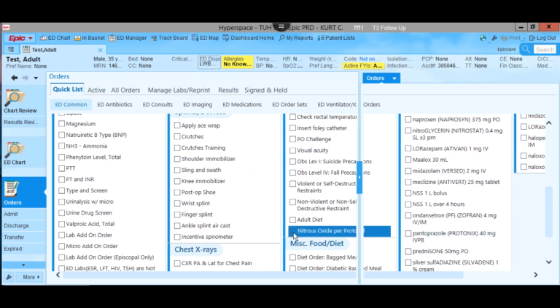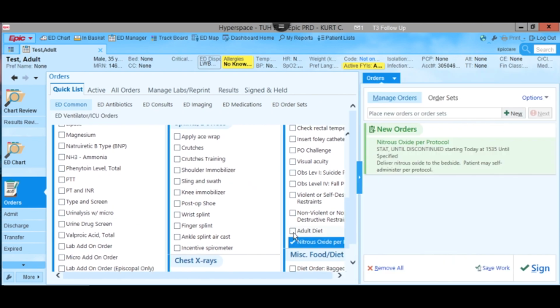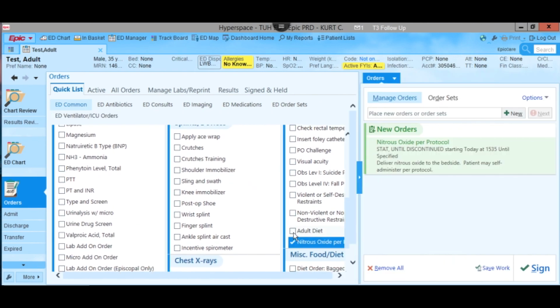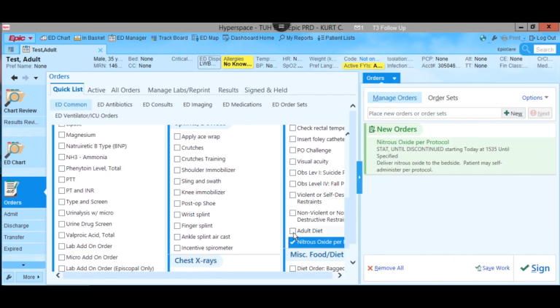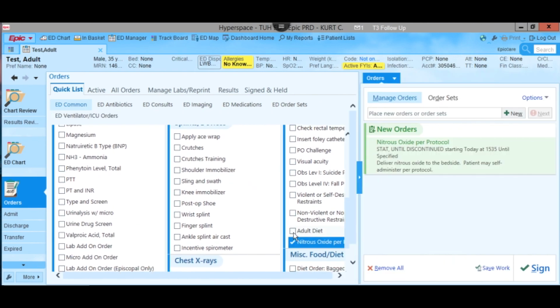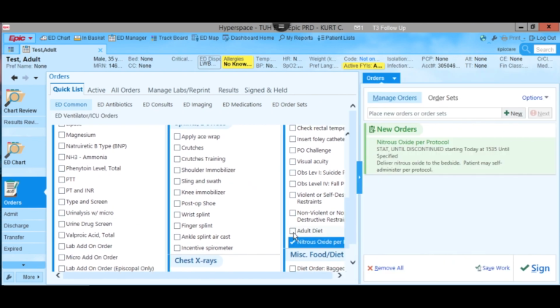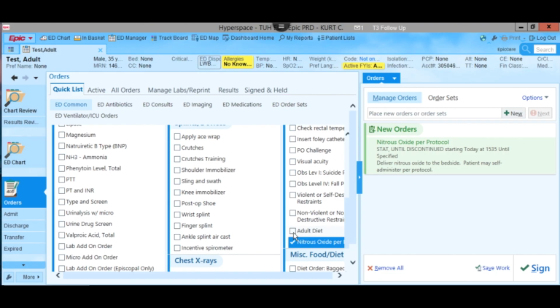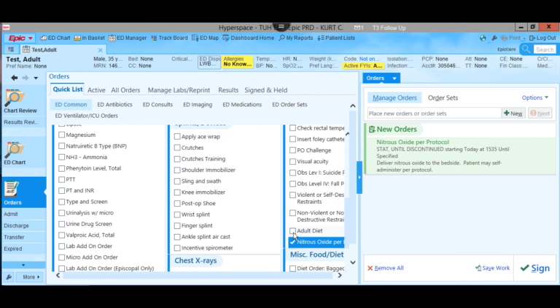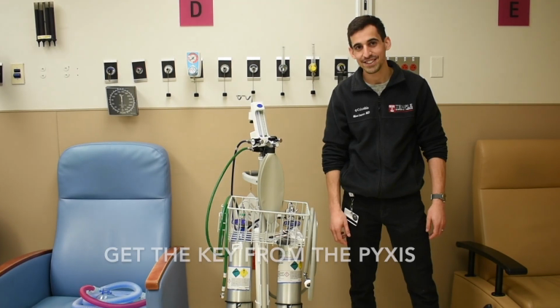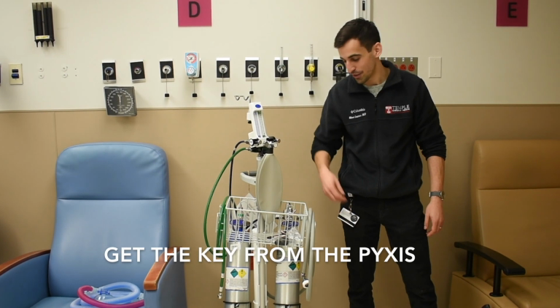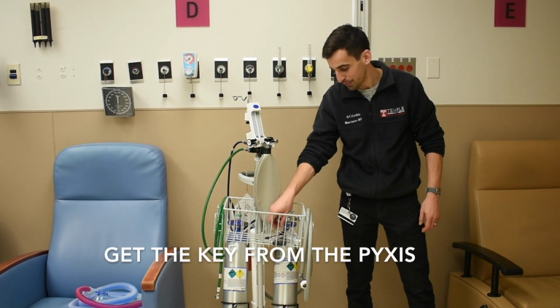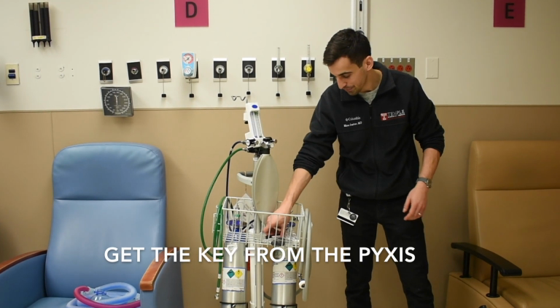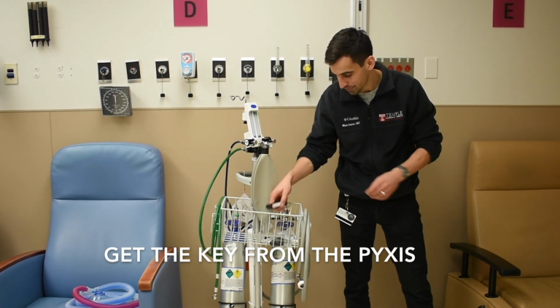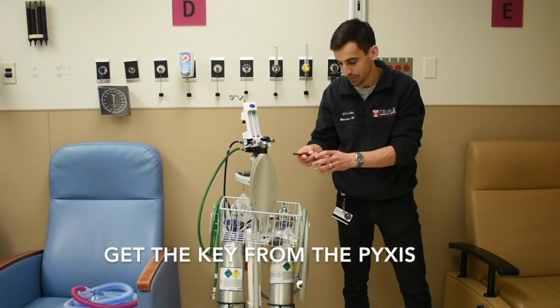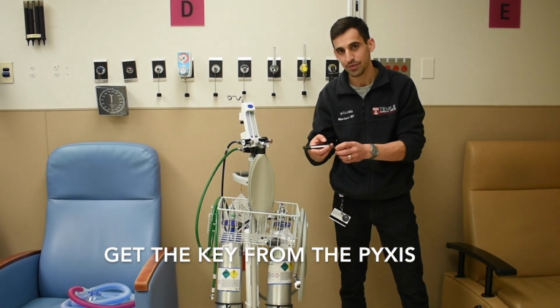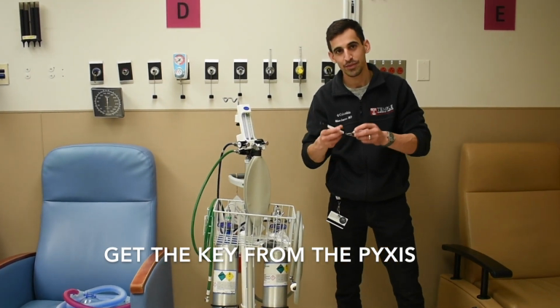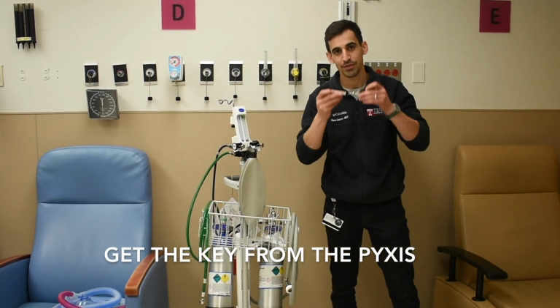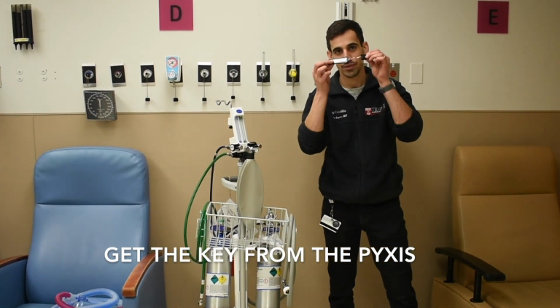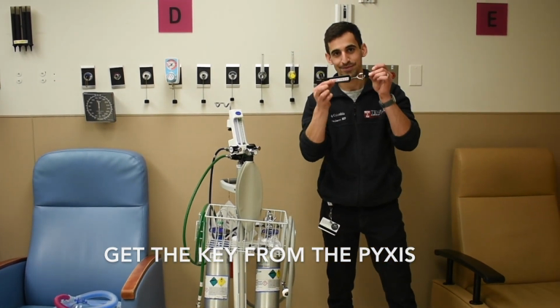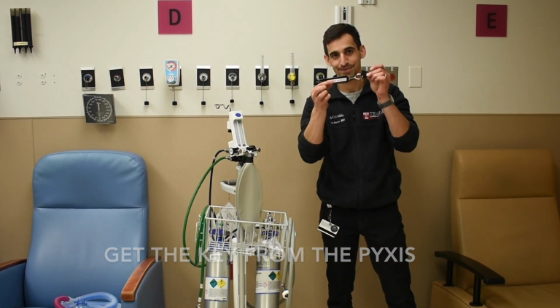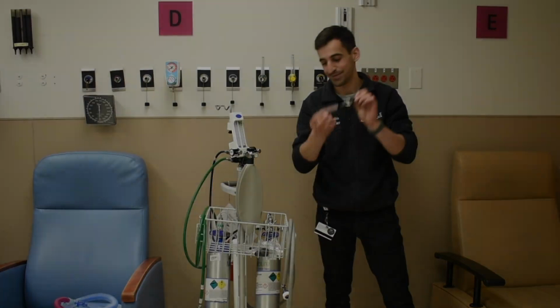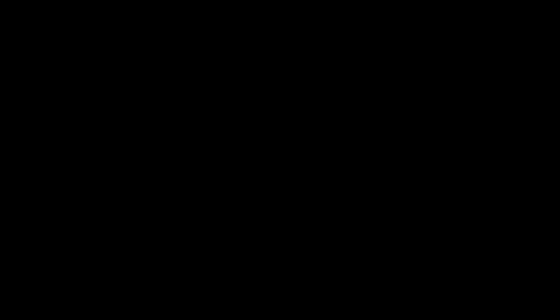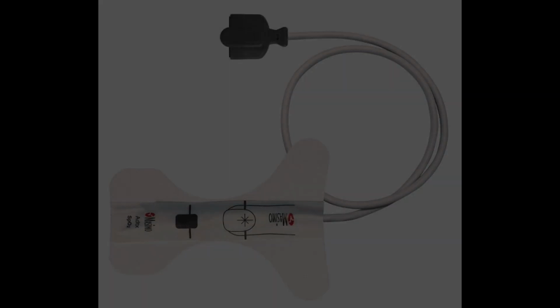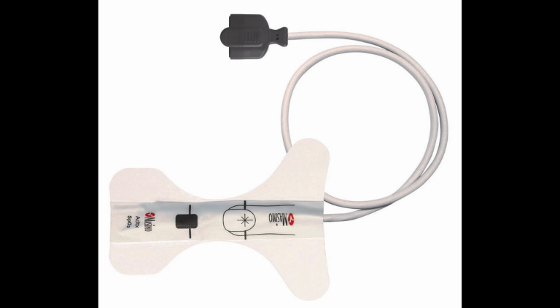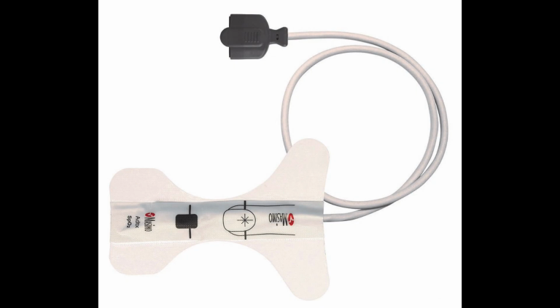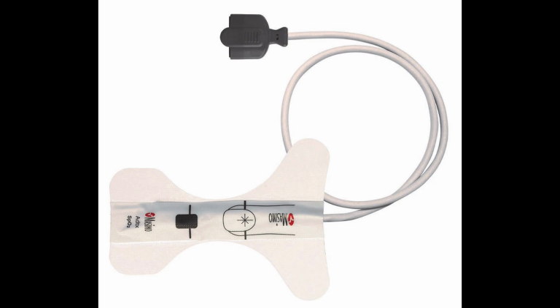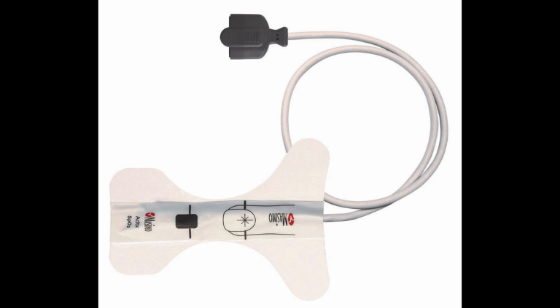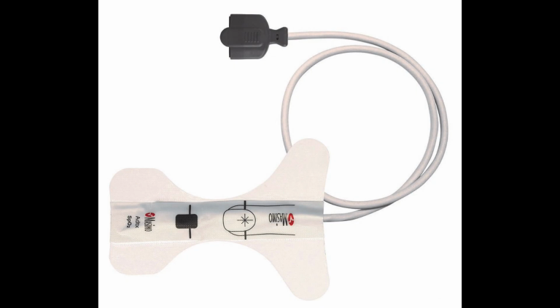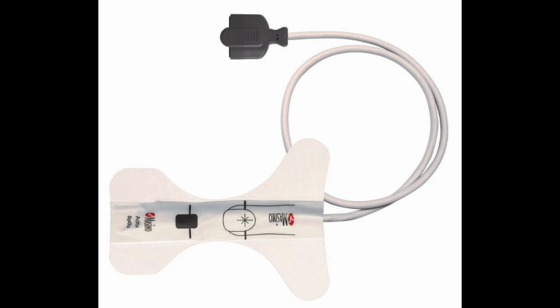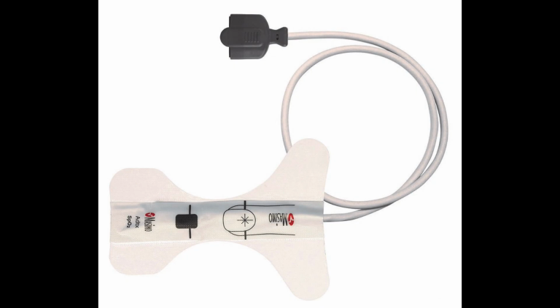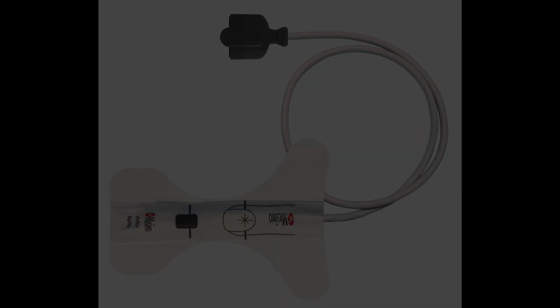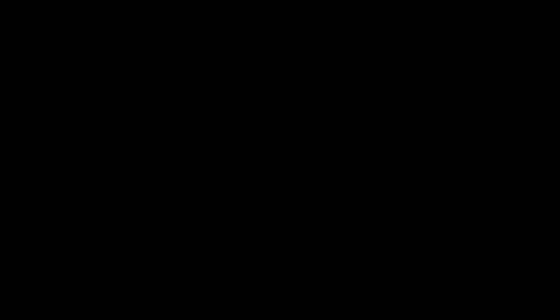This can be found in the ED Common order tab as shown. This will alert the nurse to get the key from the Pyxis. The only monitoring the patient needs is a pulse ox.